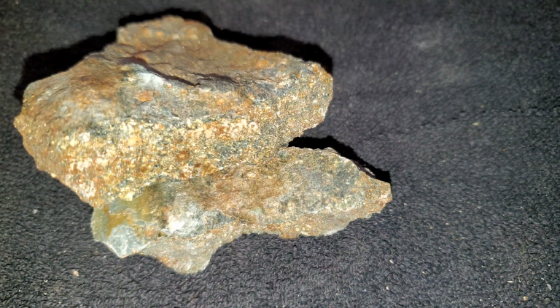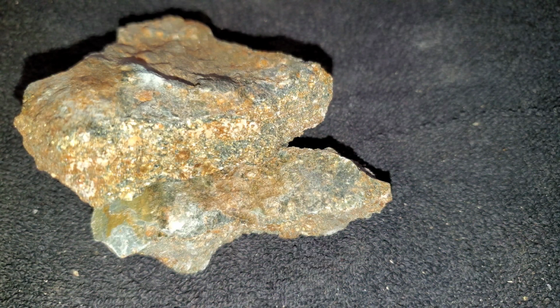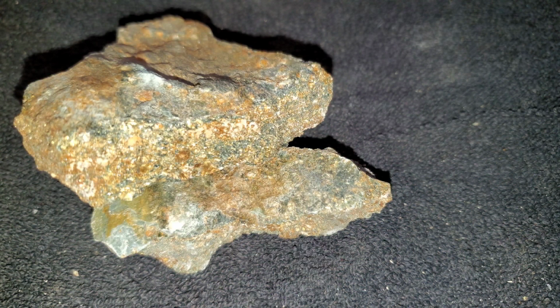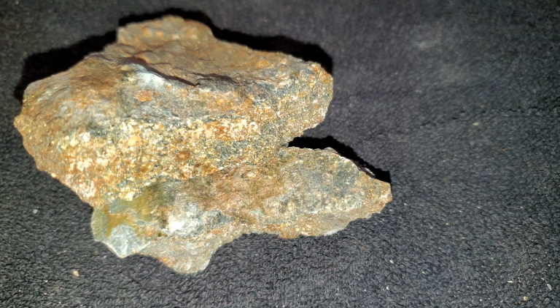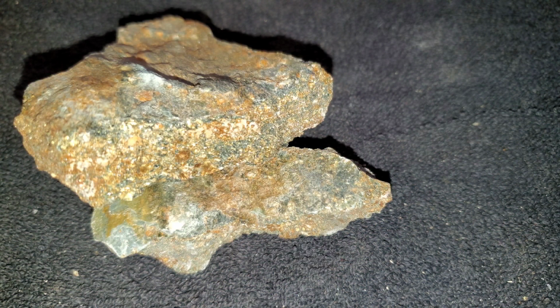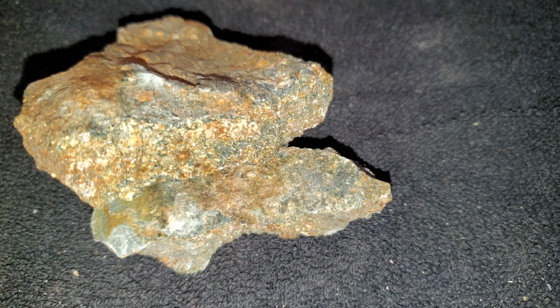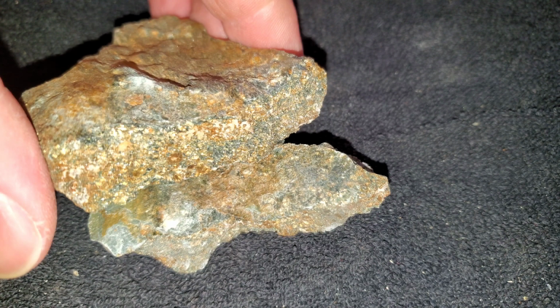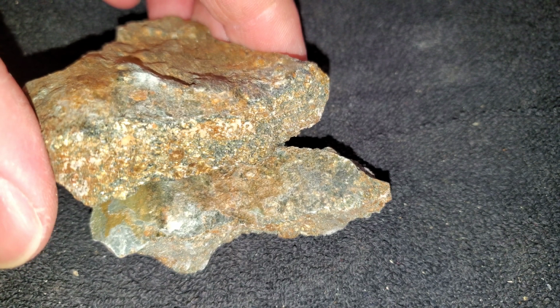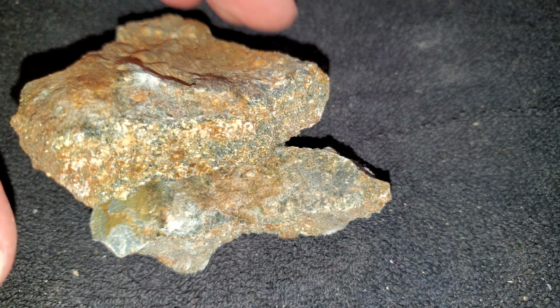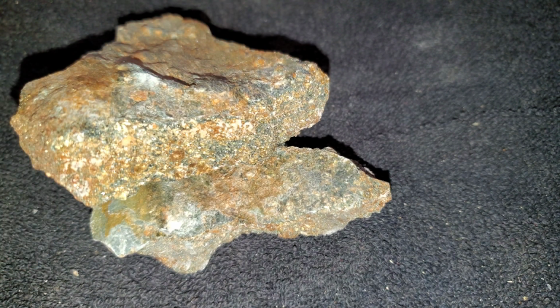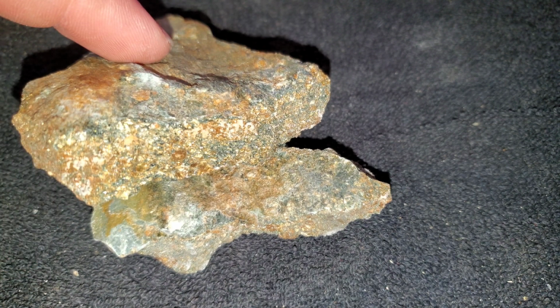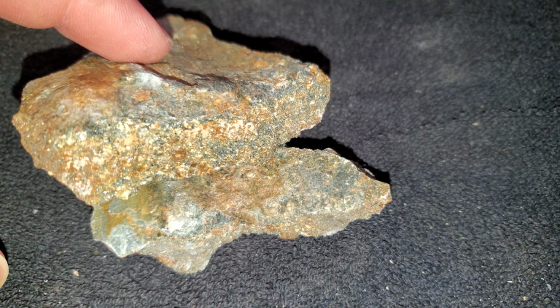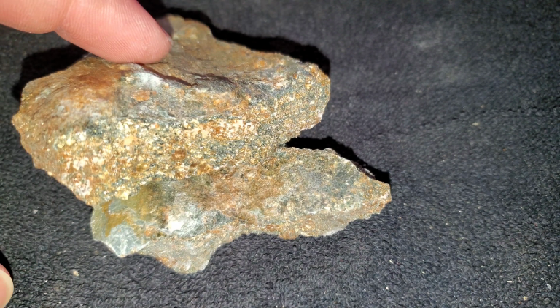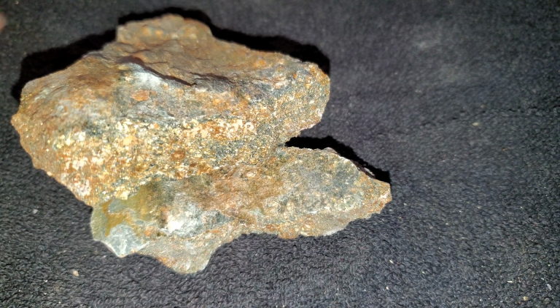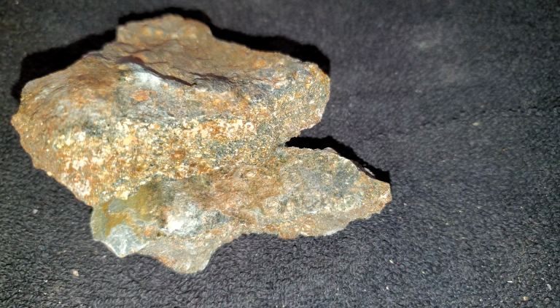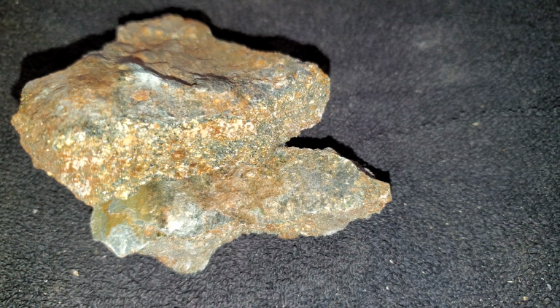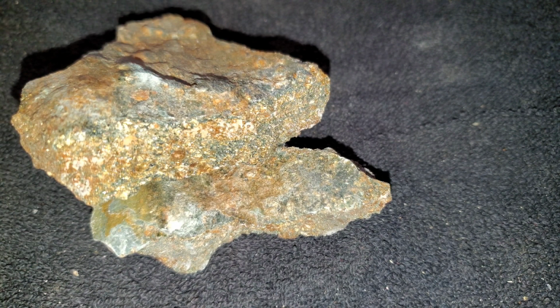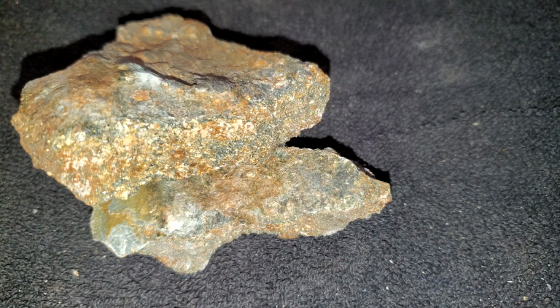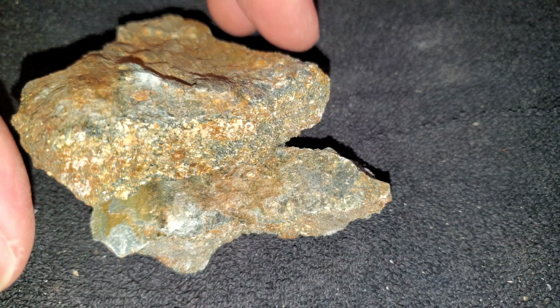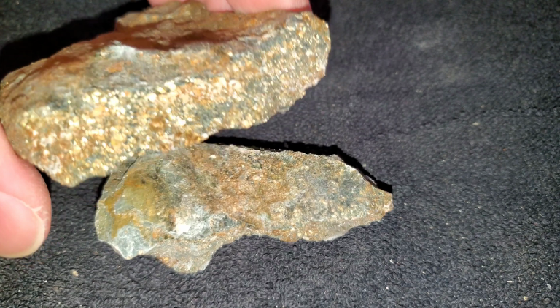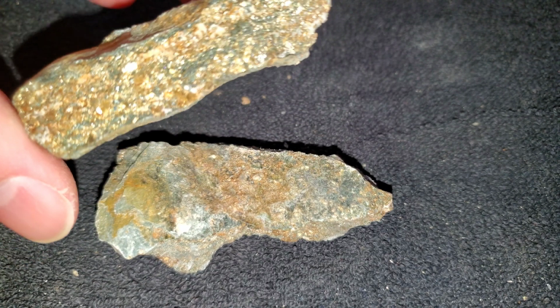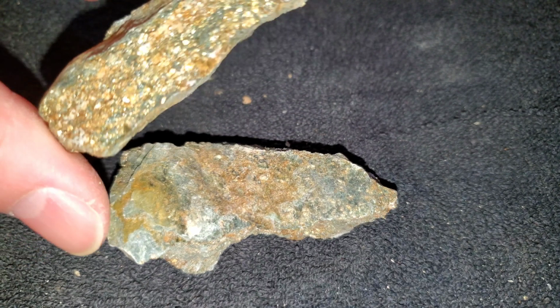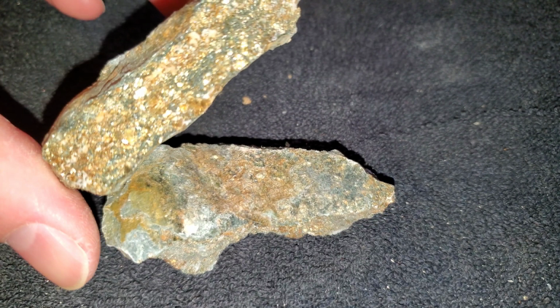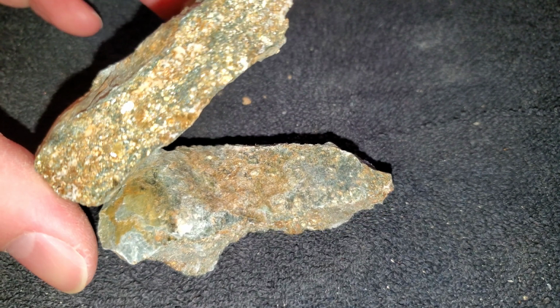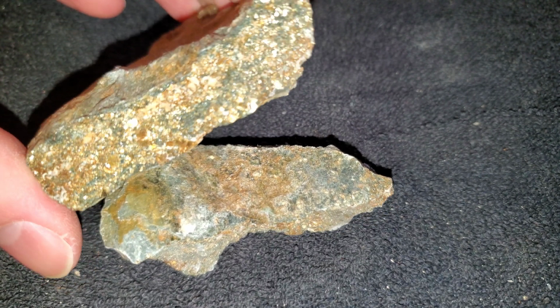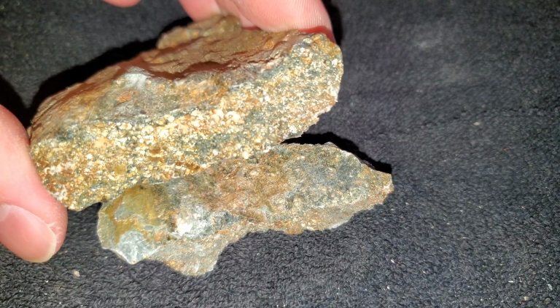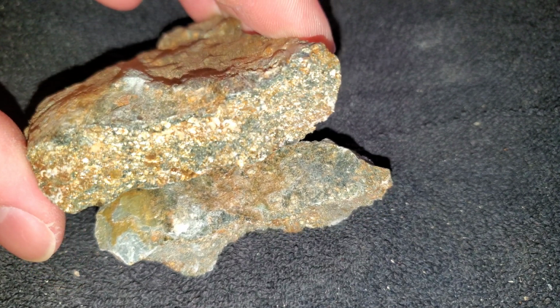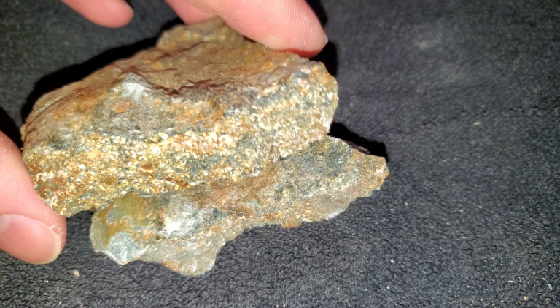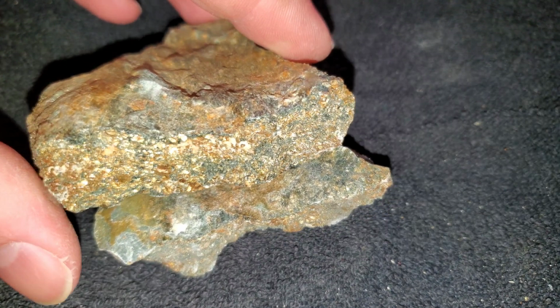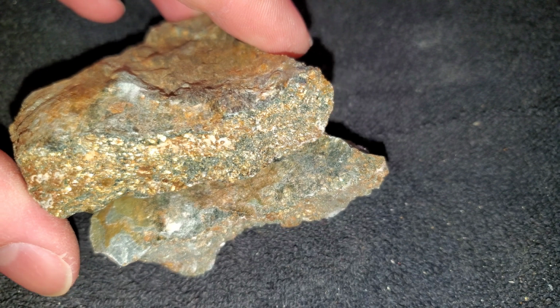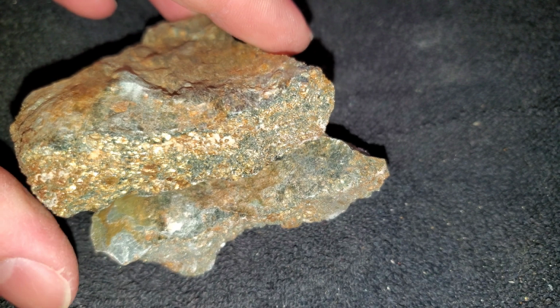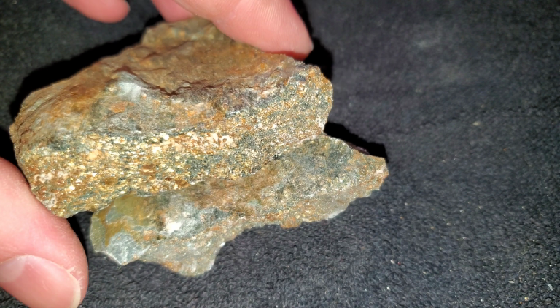We have a sample here and an assay result. This is from one of the first areas we actually did some small-scale mining on, about eight years ago. You have a 15 centimeter wide vein — there are three parallel veins.